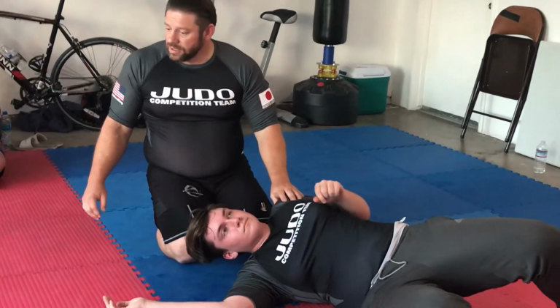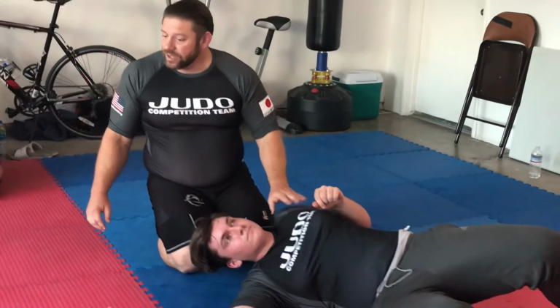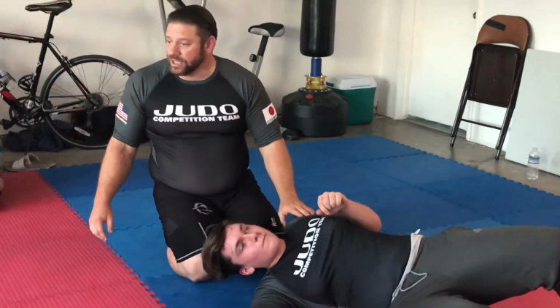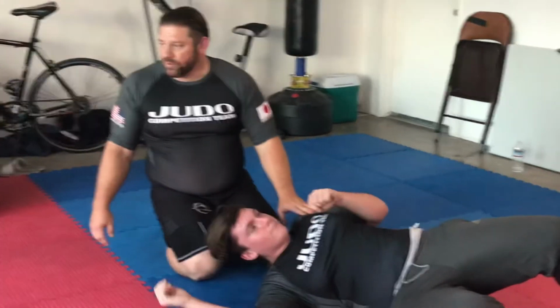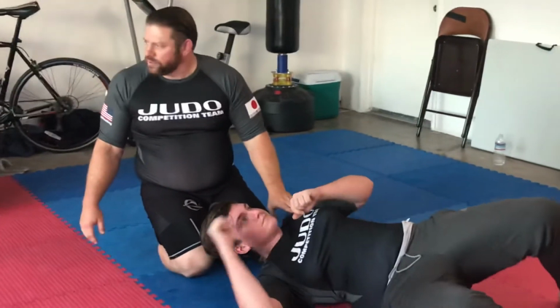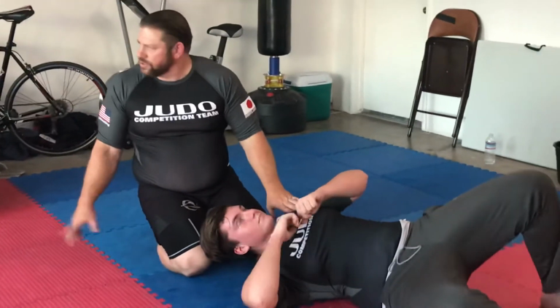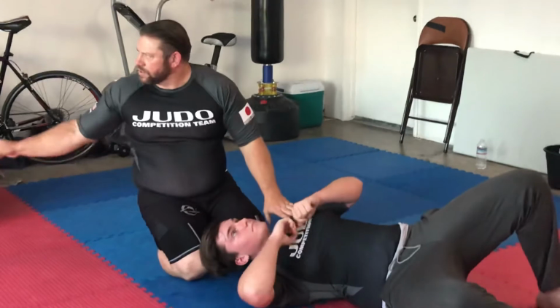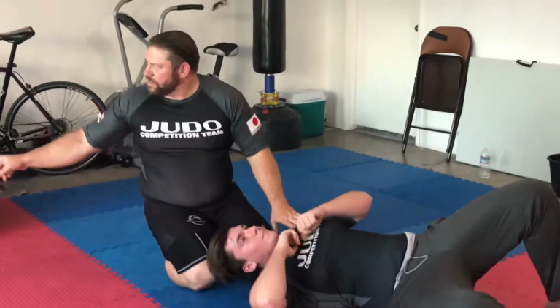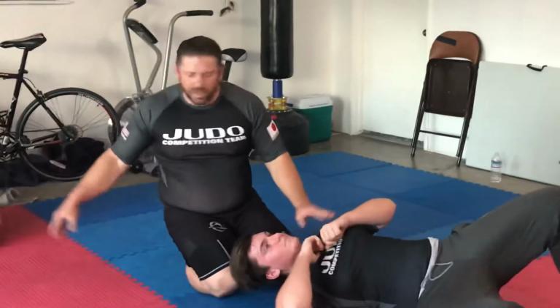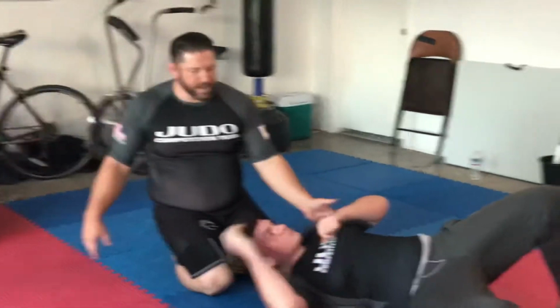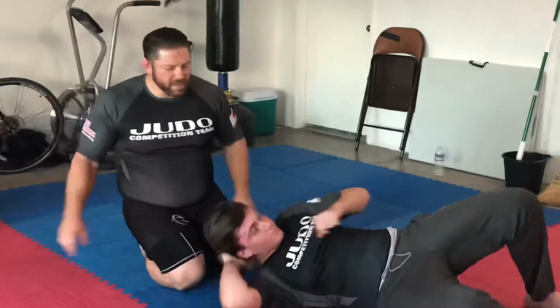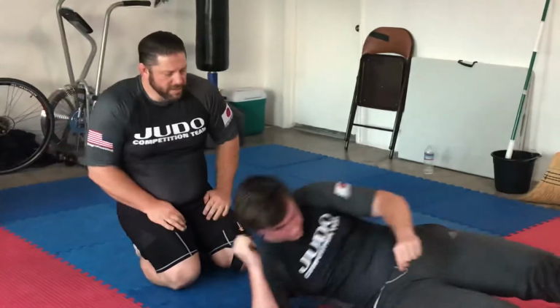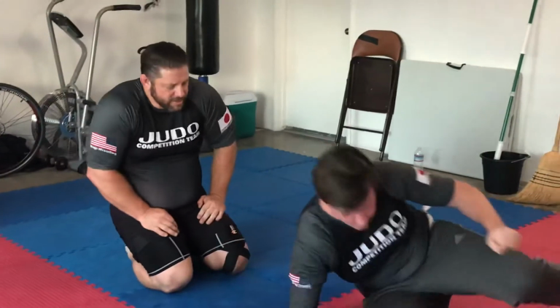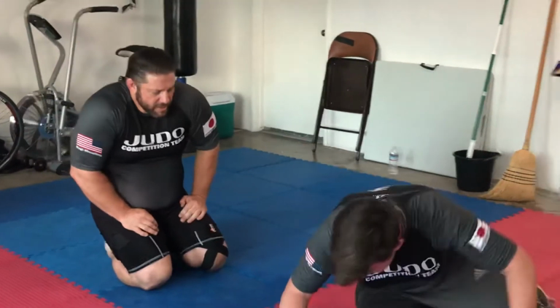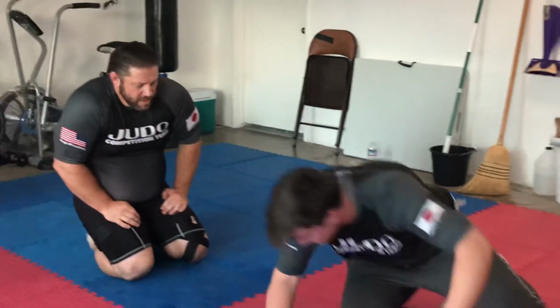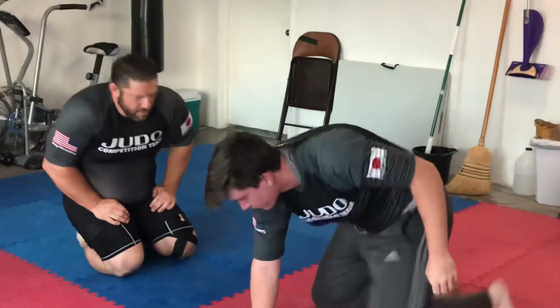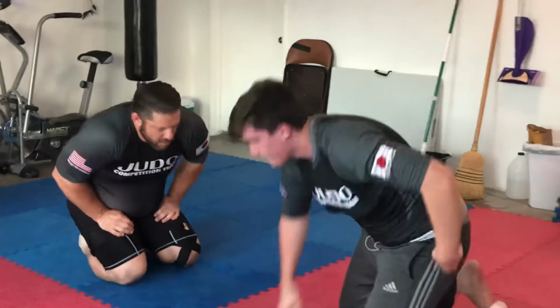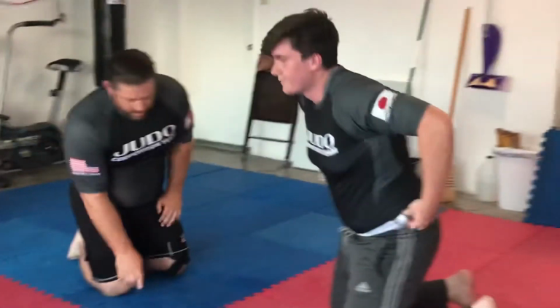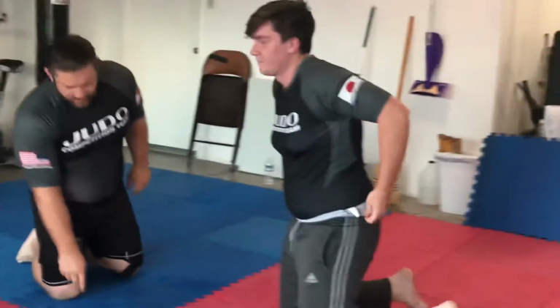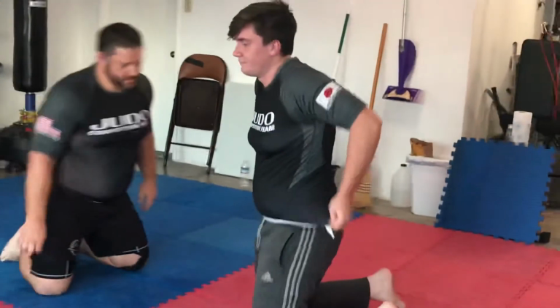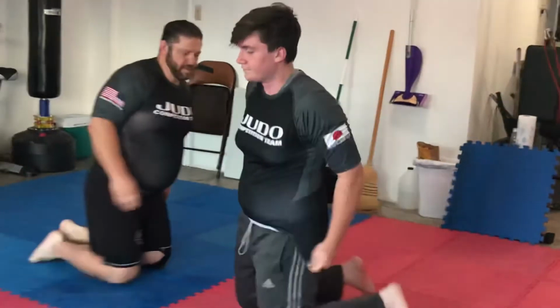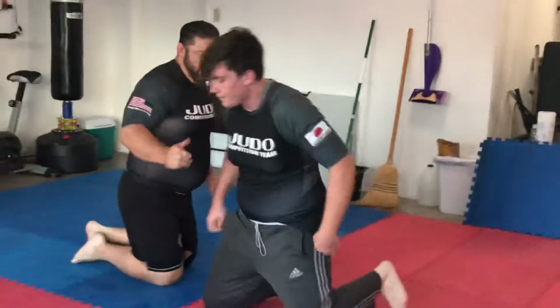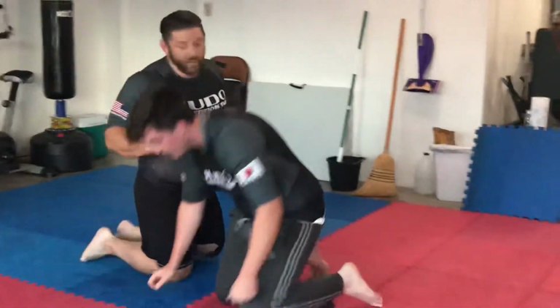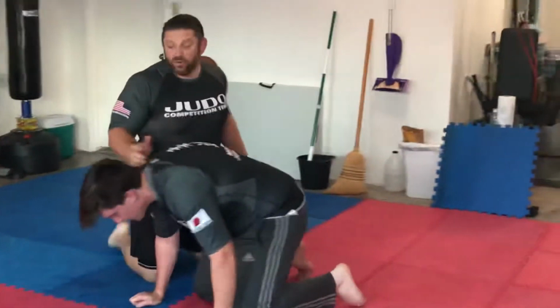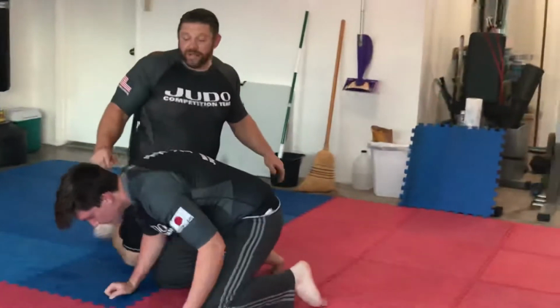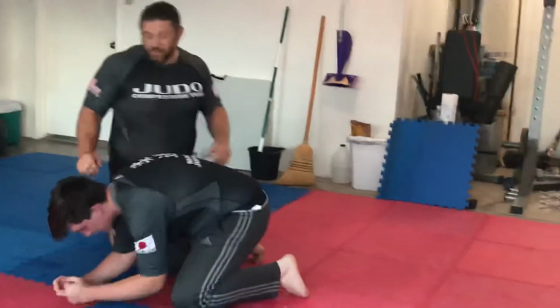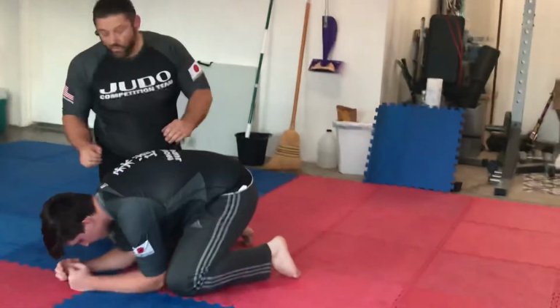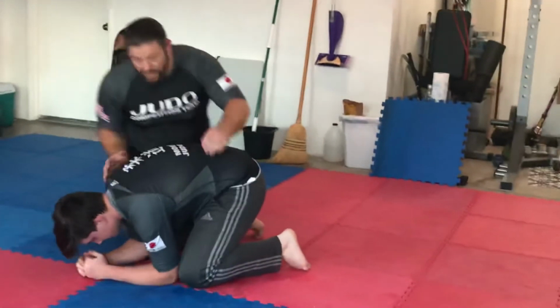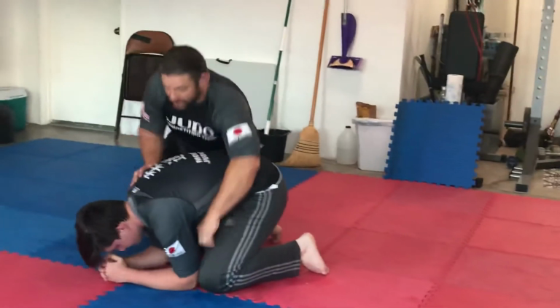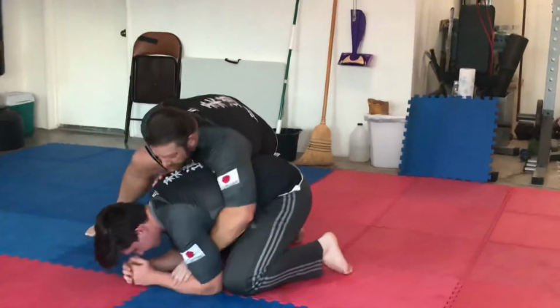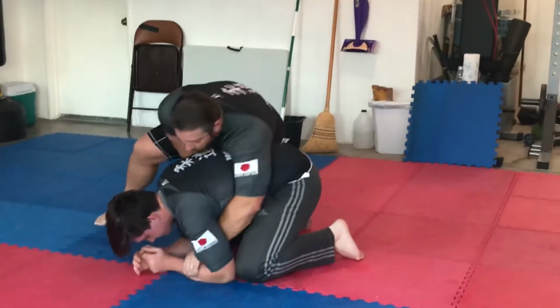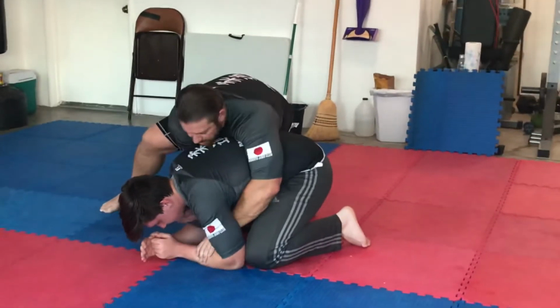Let me show you the old Kimura. We can do right or left — you can go right or left — if I can get that hand in there.